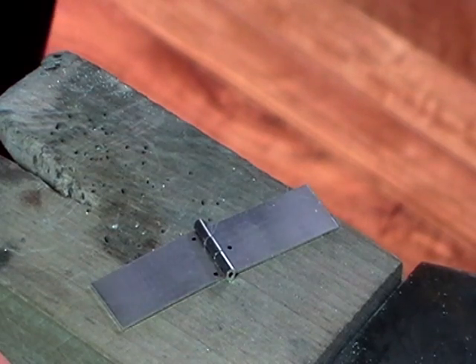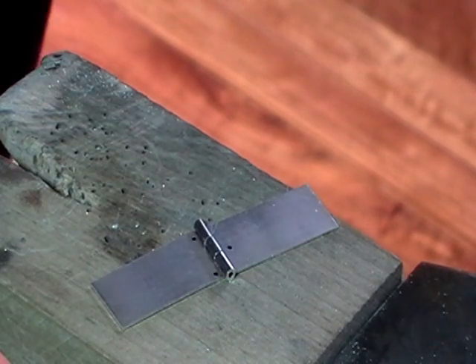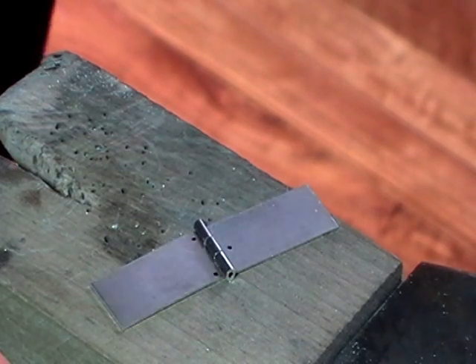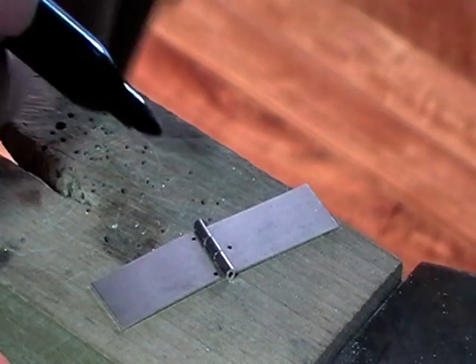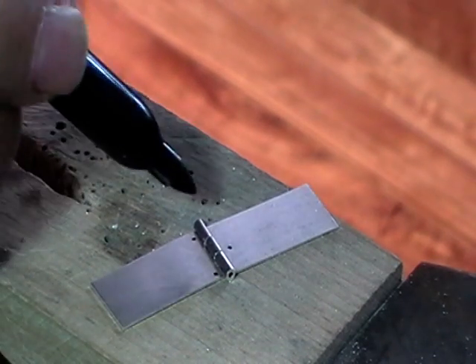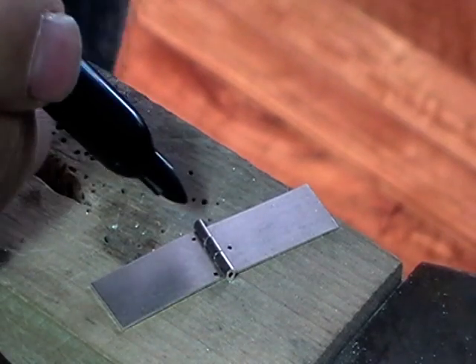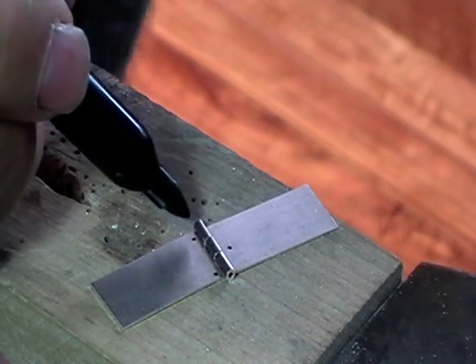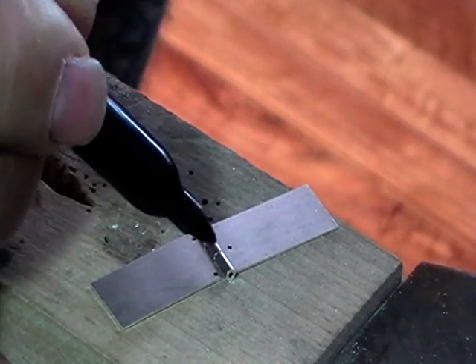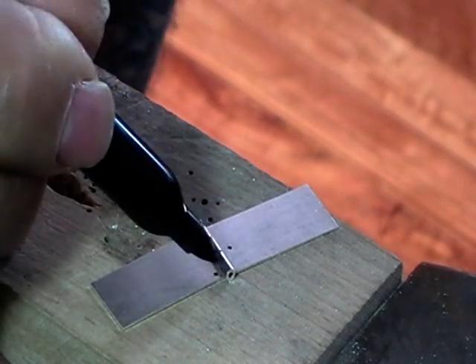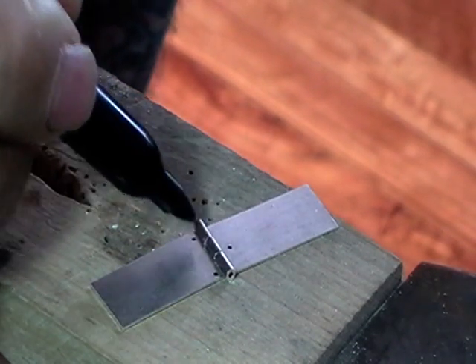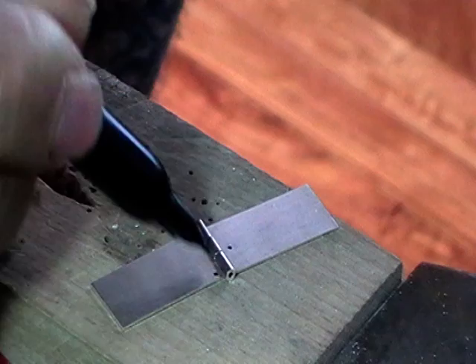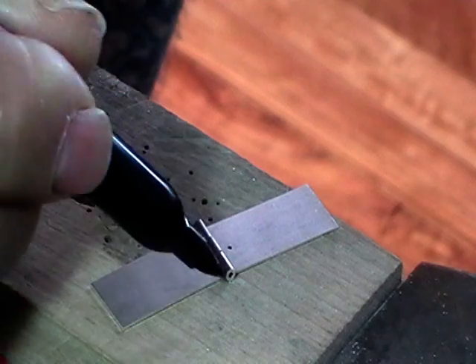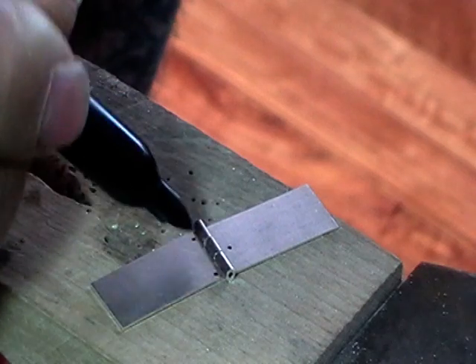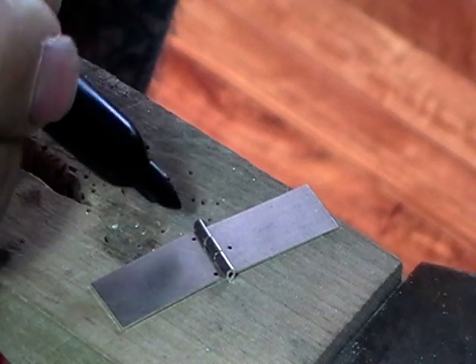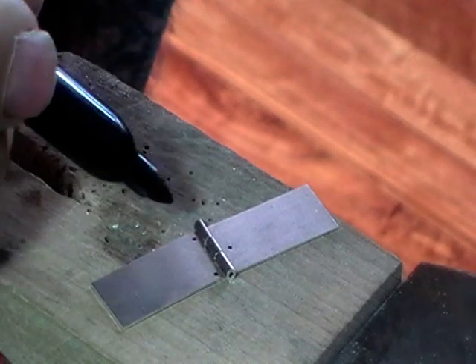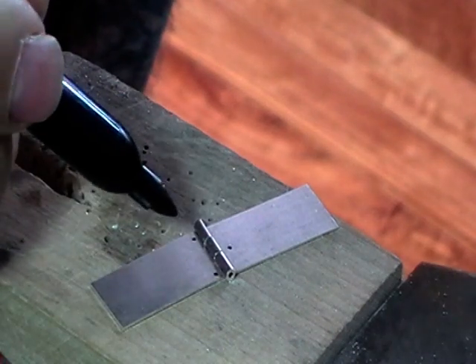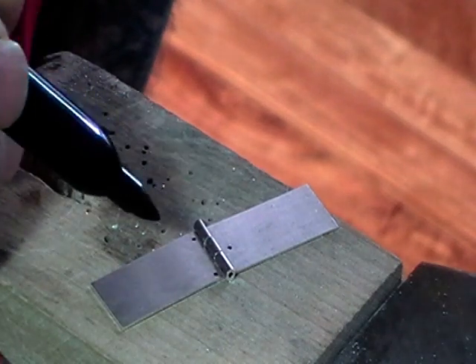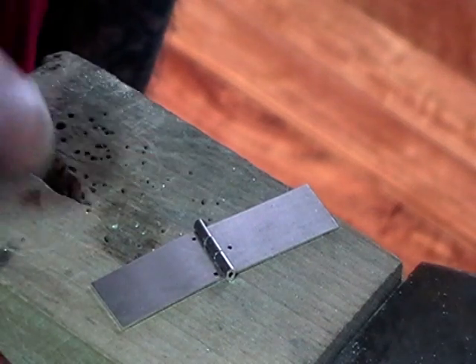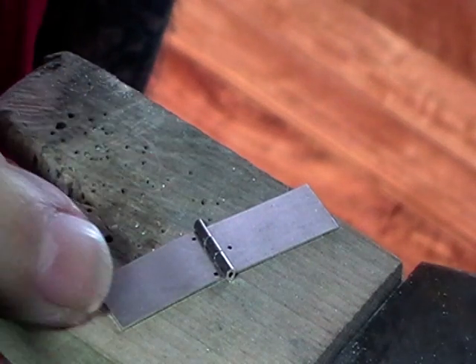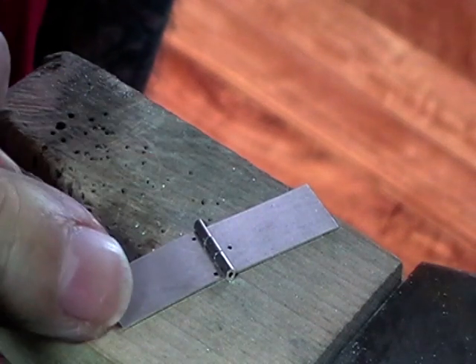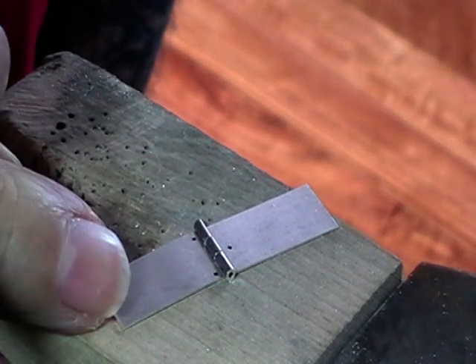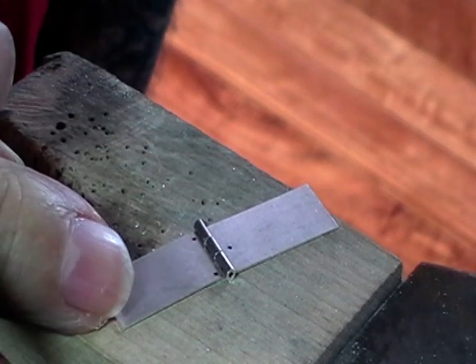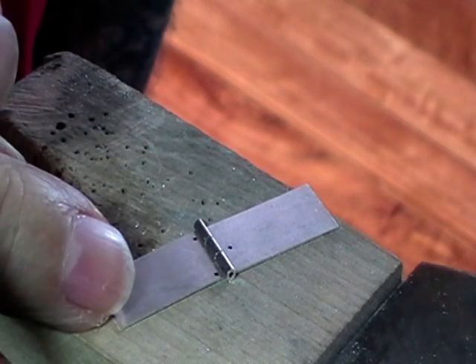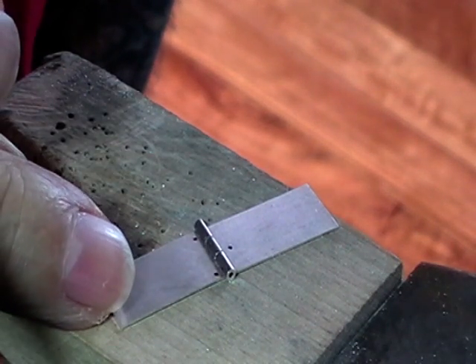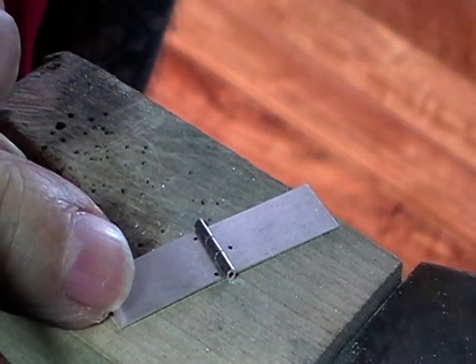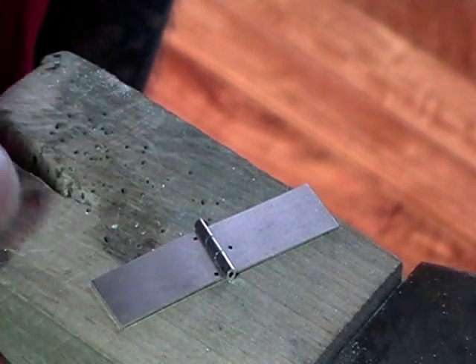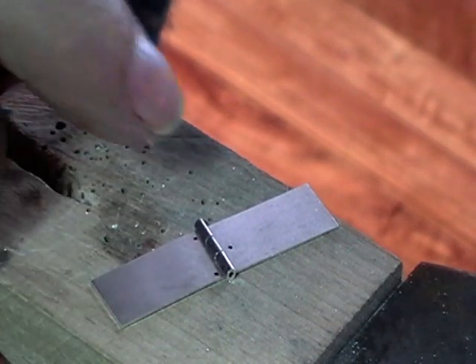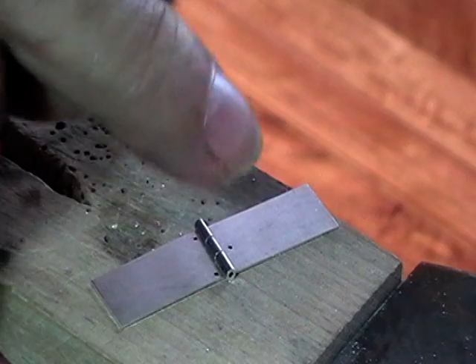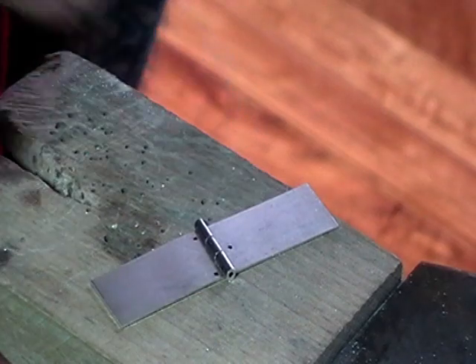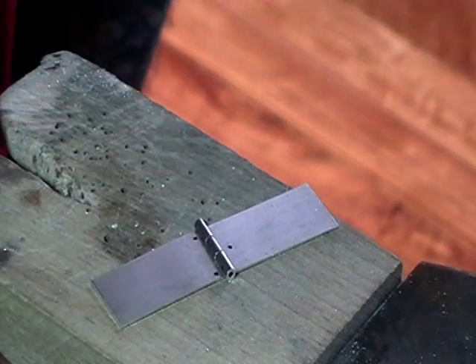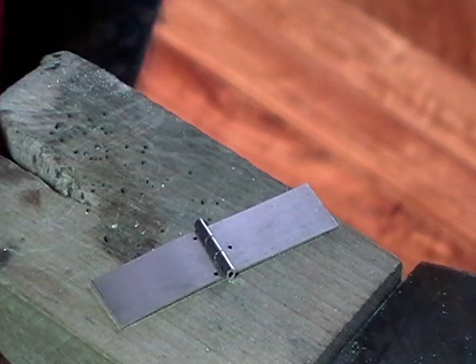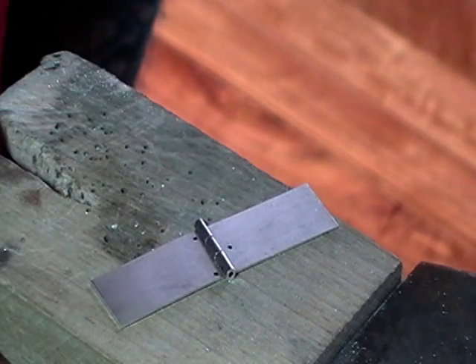What you don't want to do is solder all three of them on one side, because then you just have a solid piece of metal with a nice decoration in it.